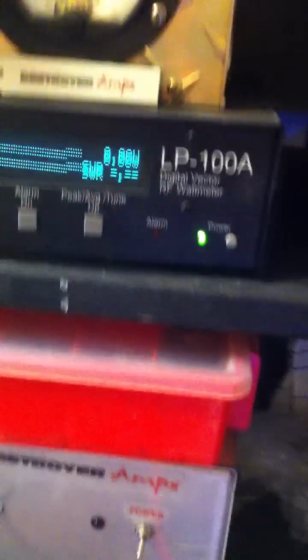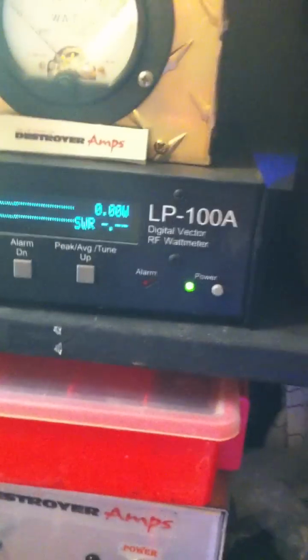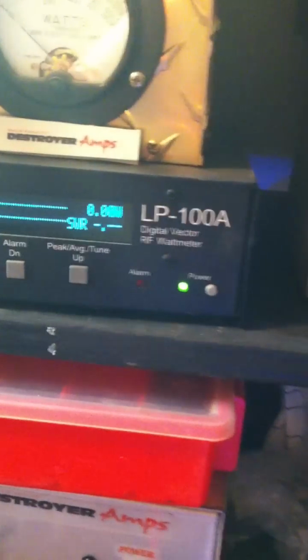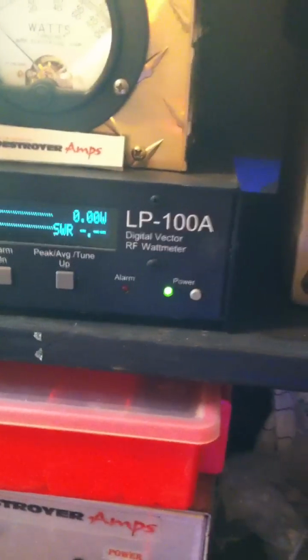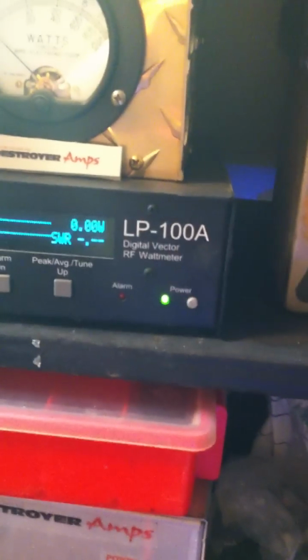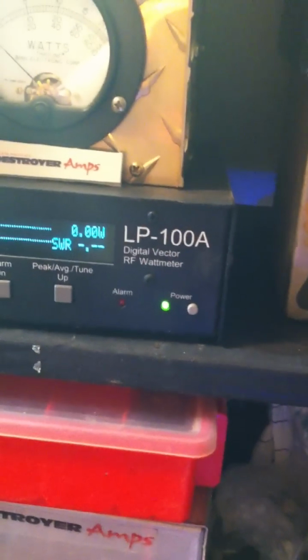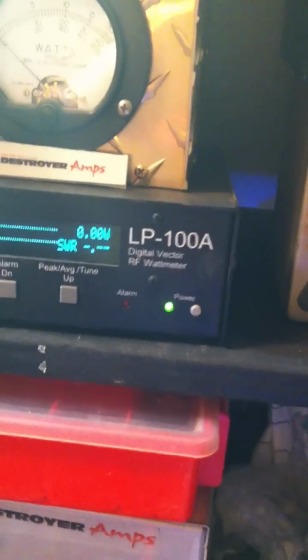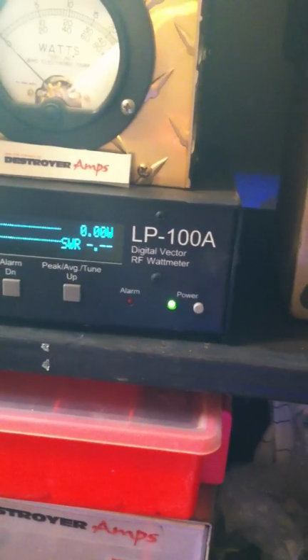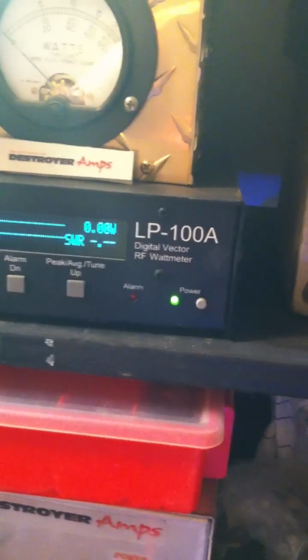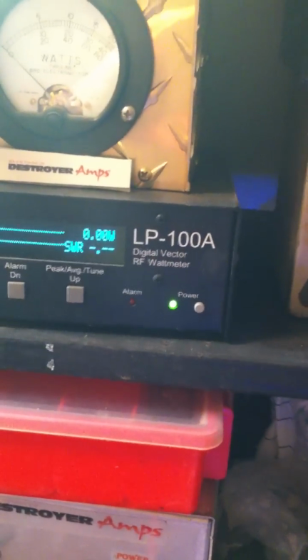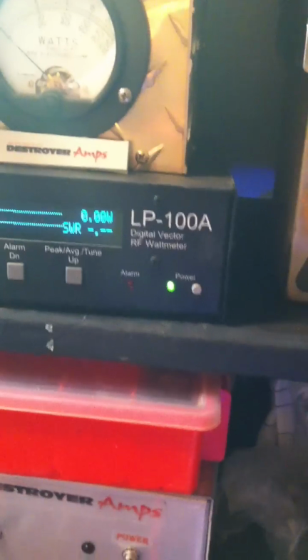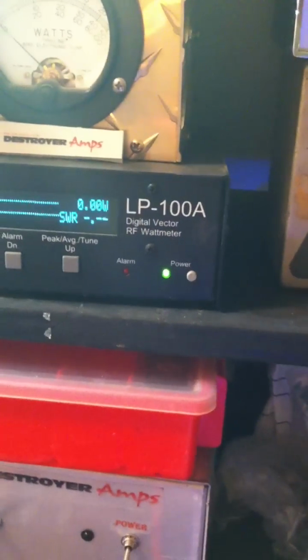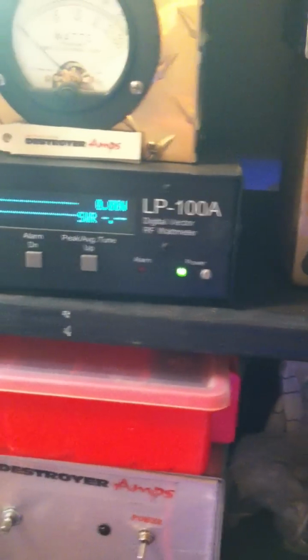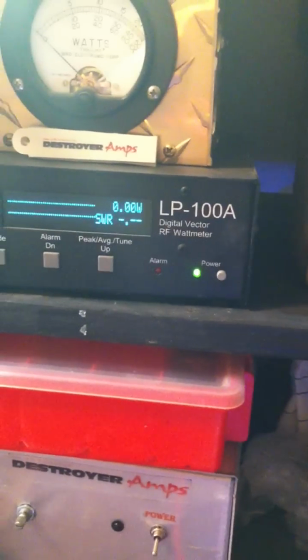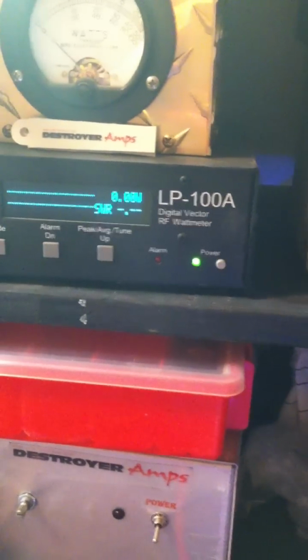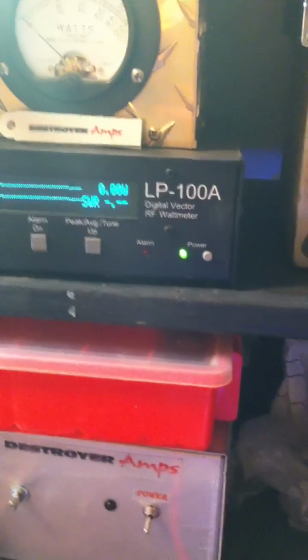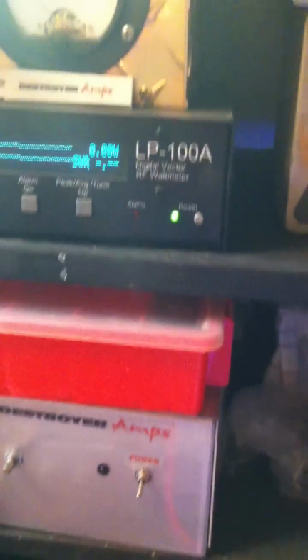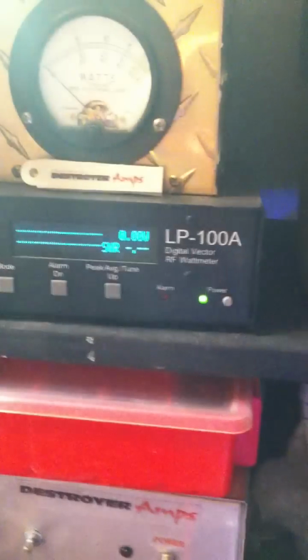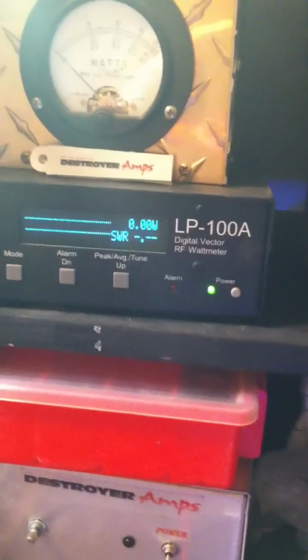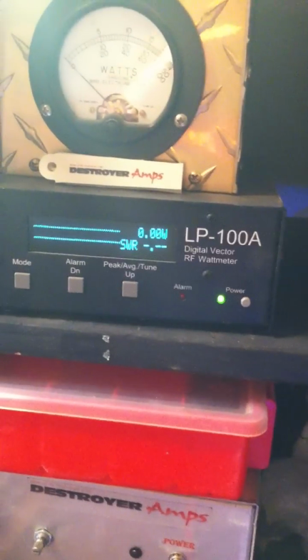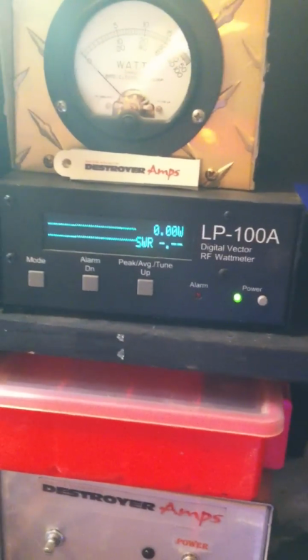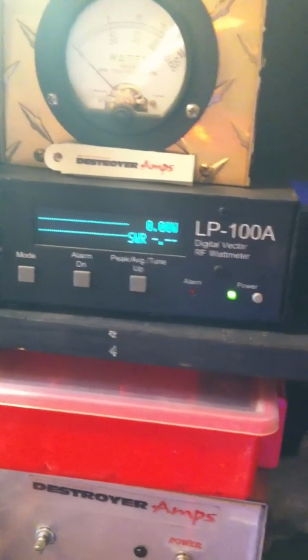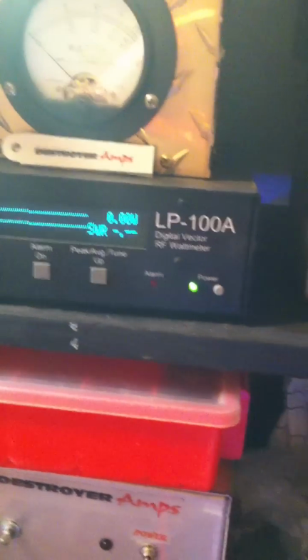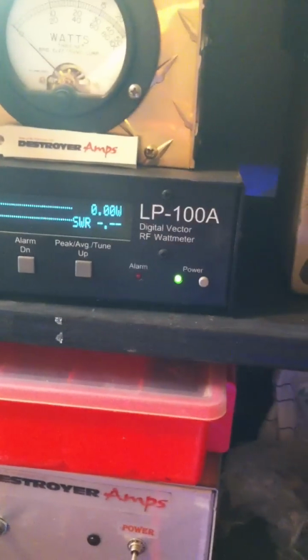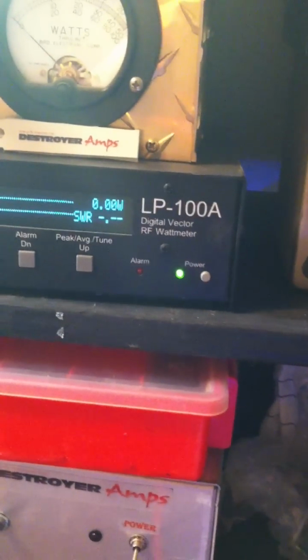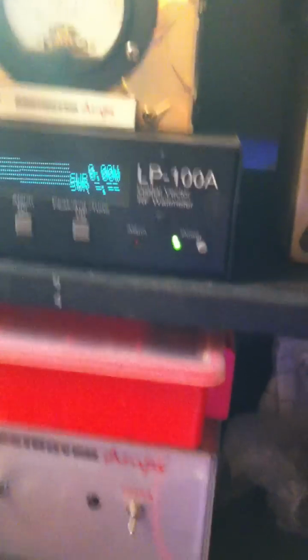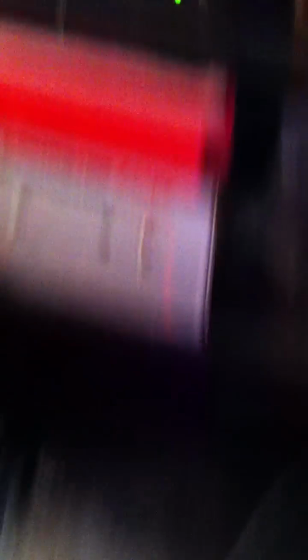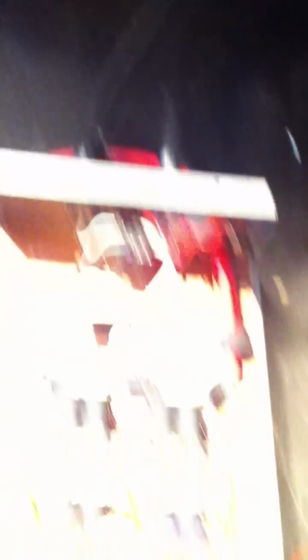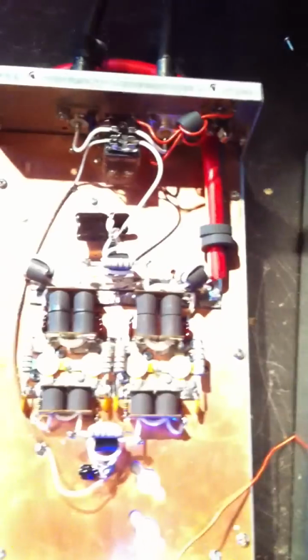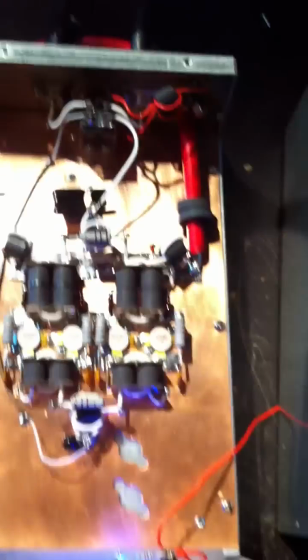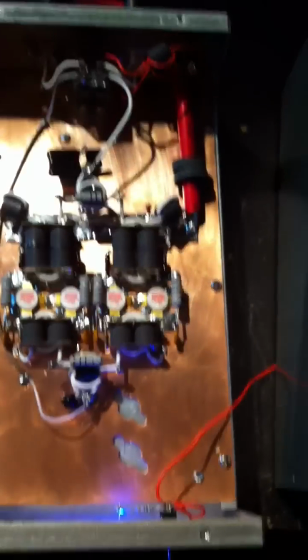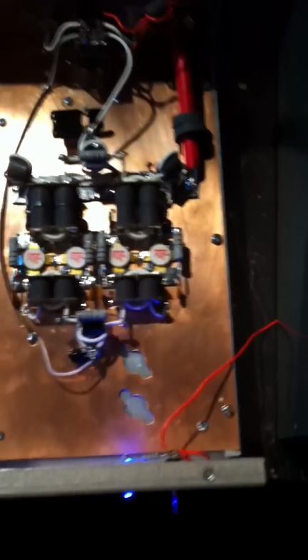Practically, expect about 700 to 750 watts. What I get on the bench here will be slightly higher than what you'll get on your stock electrical system, but it gives you a good idea of what to expect. Definitely a great amplifier all around.